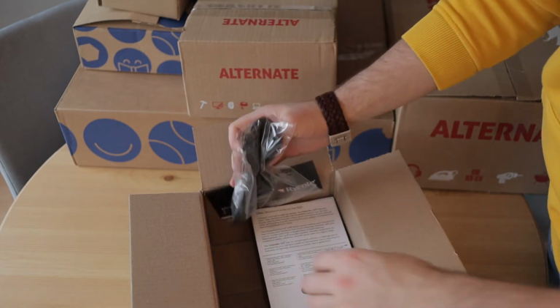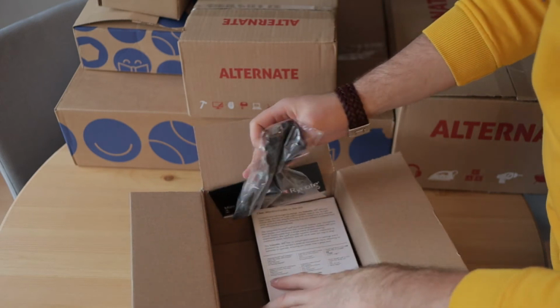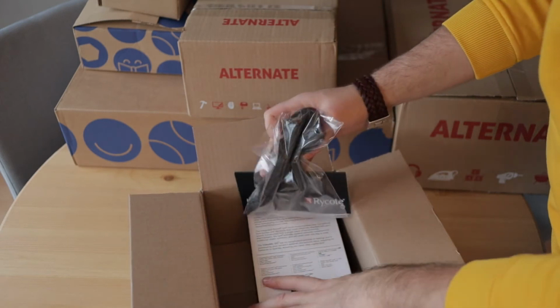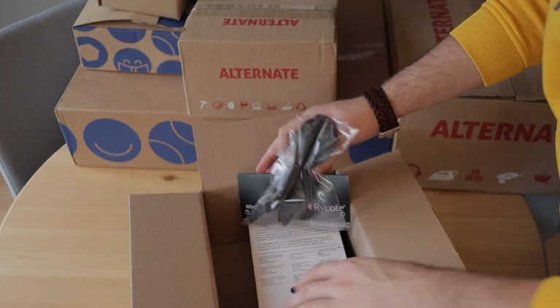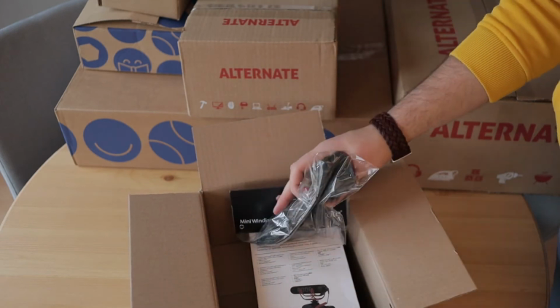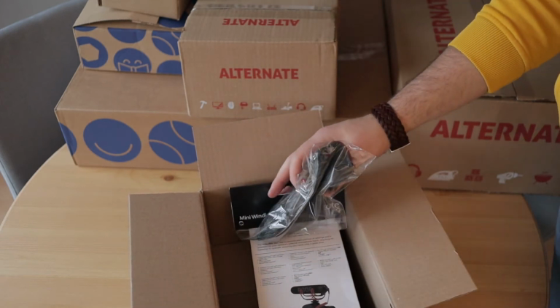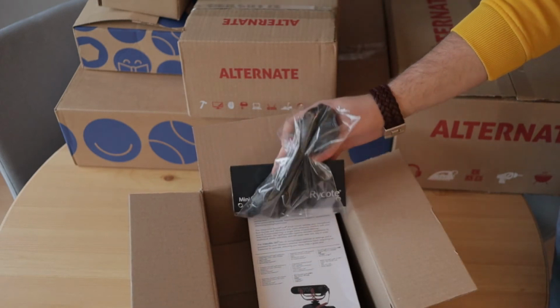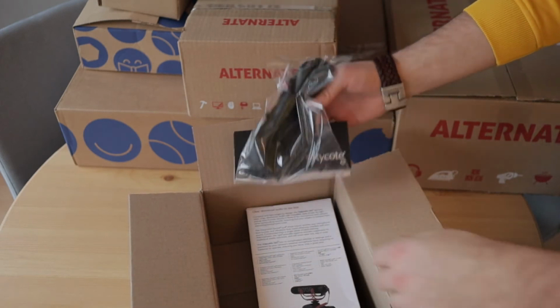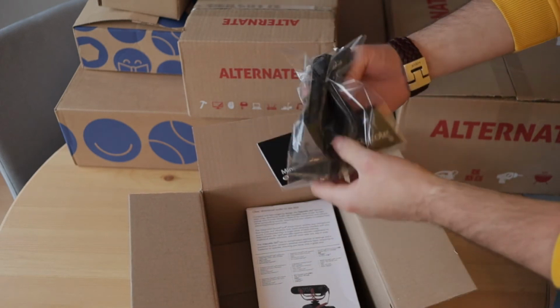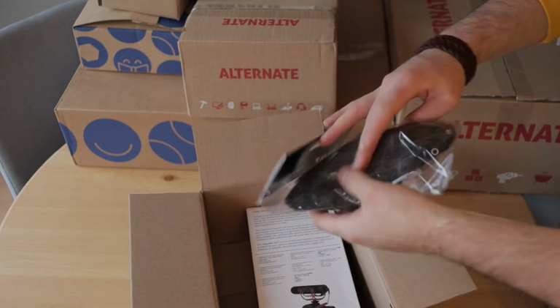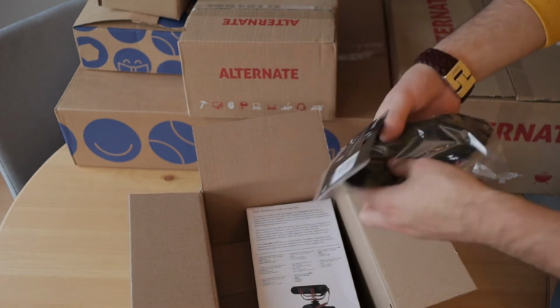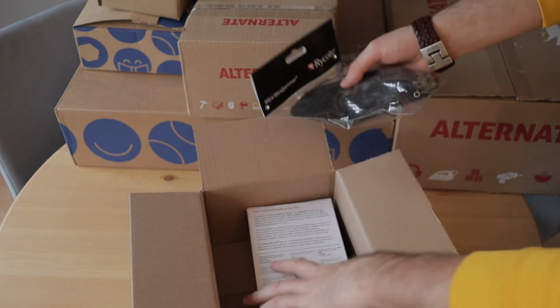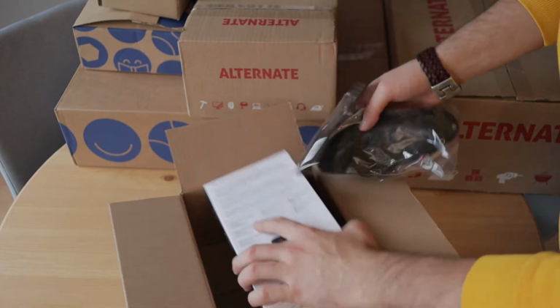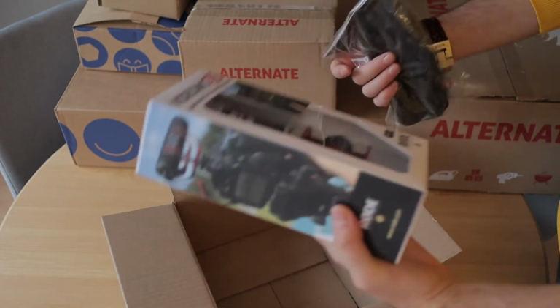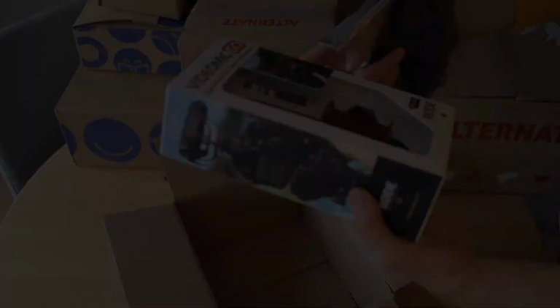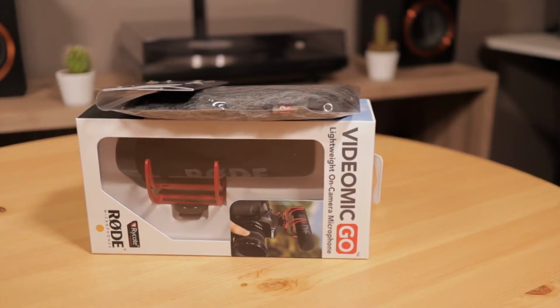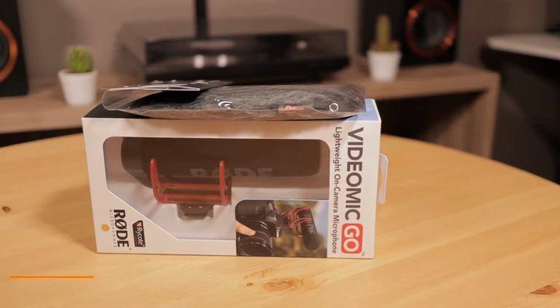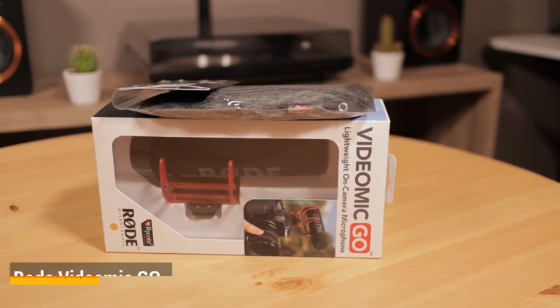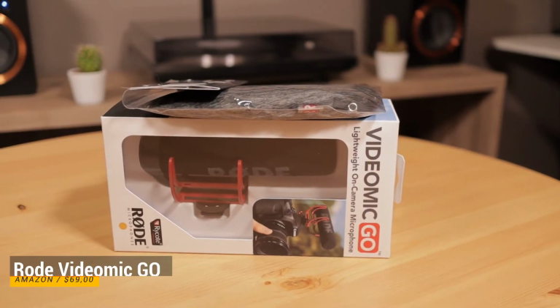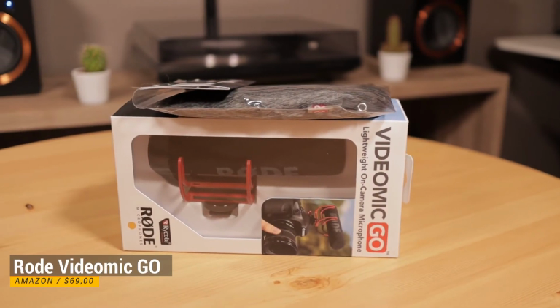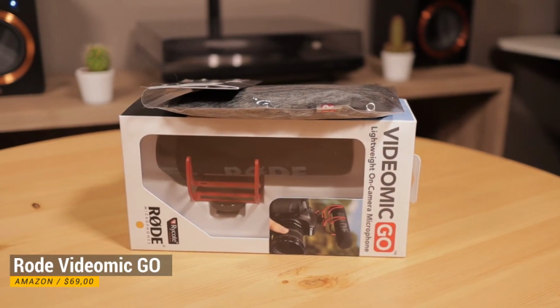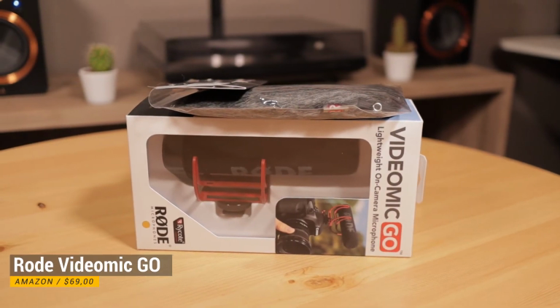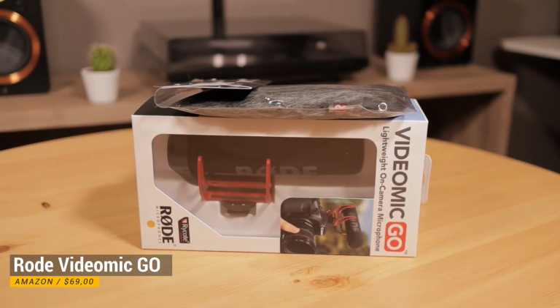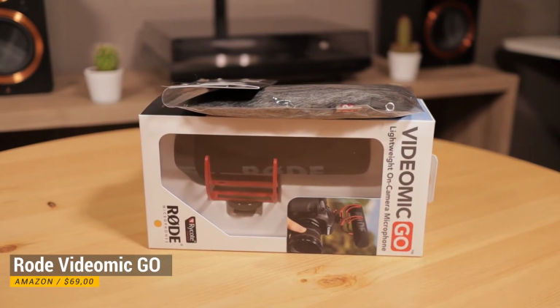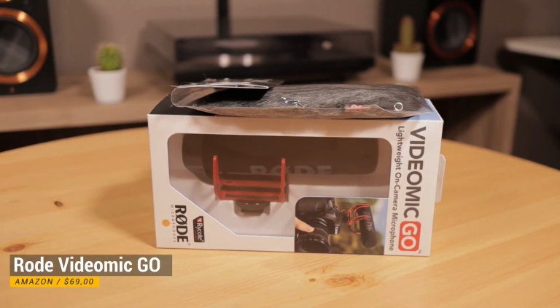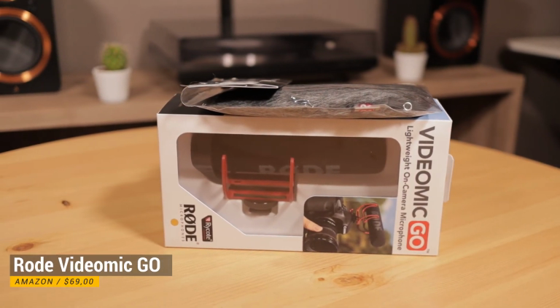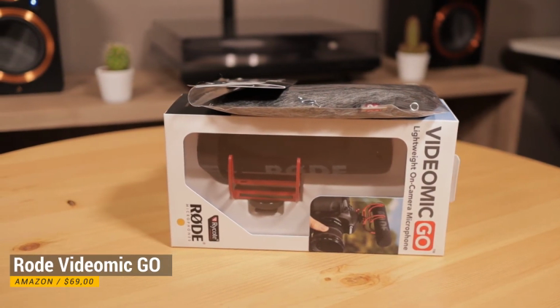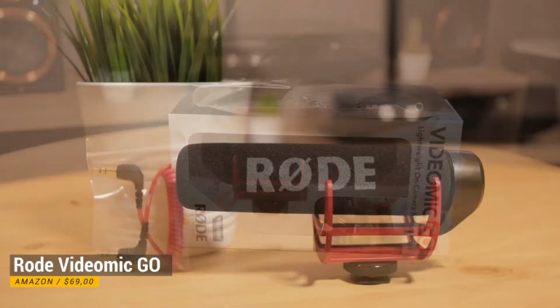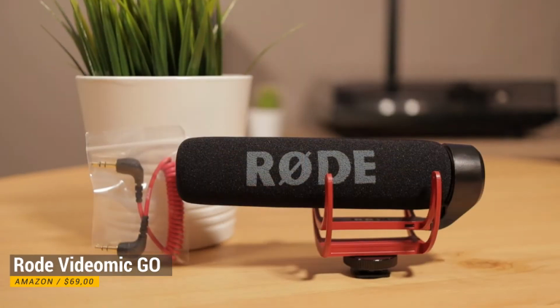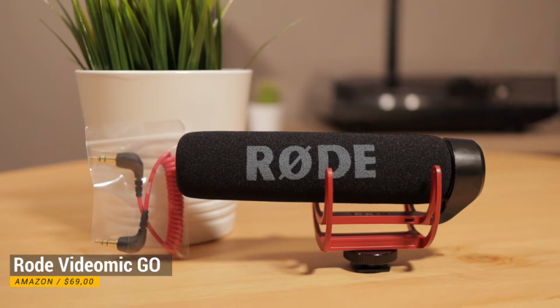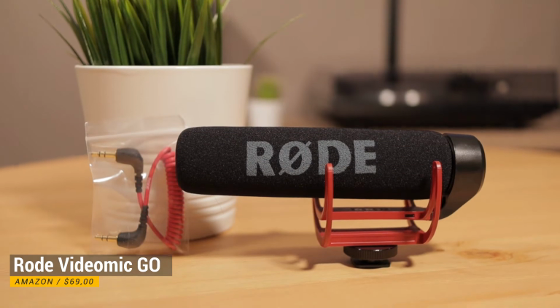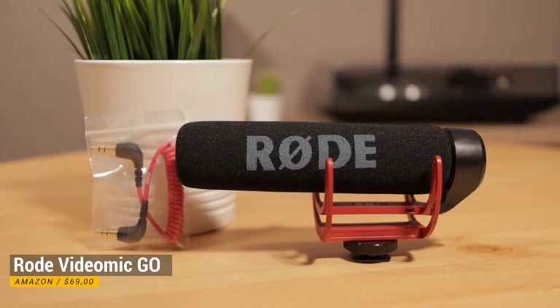I'm guessing this is a microphone for my camera setup and it comes with a free windshield. In 2020 I want to record audio more directly instead of voiceovers, so it will come in handy for future videos.